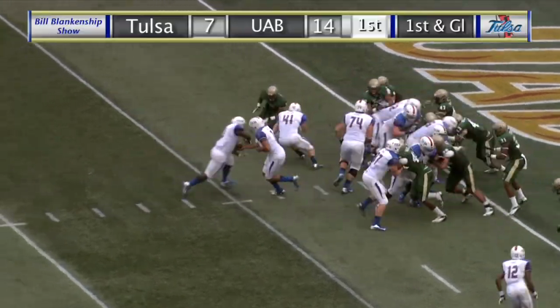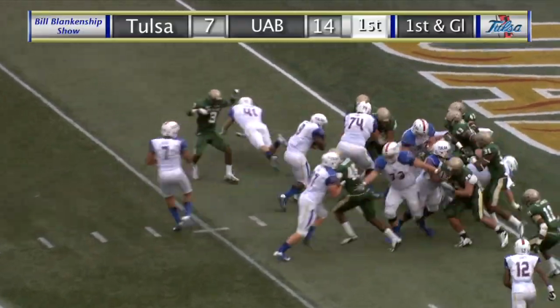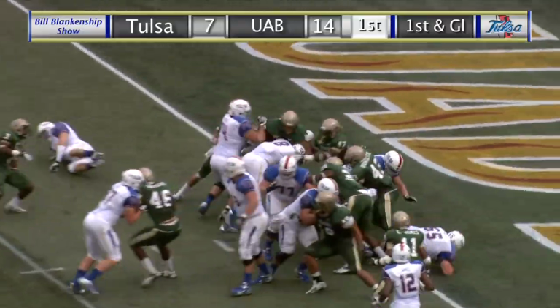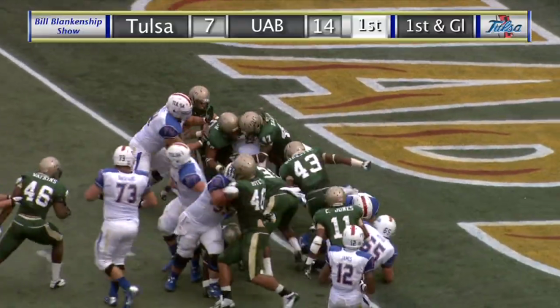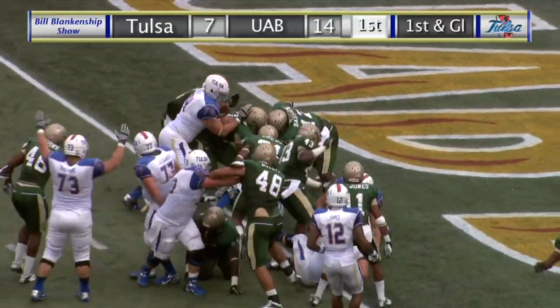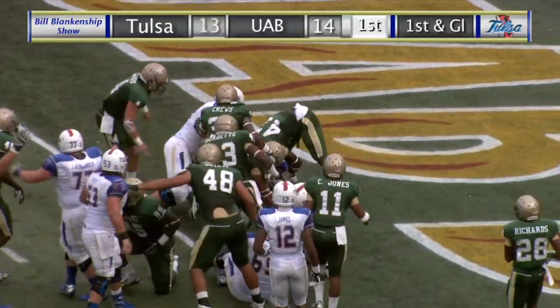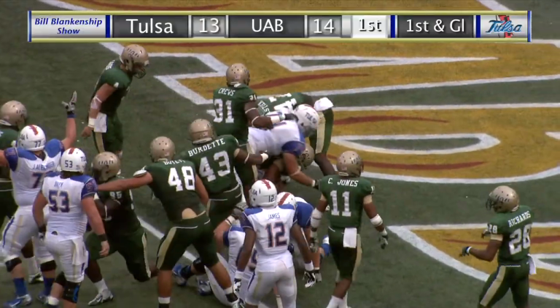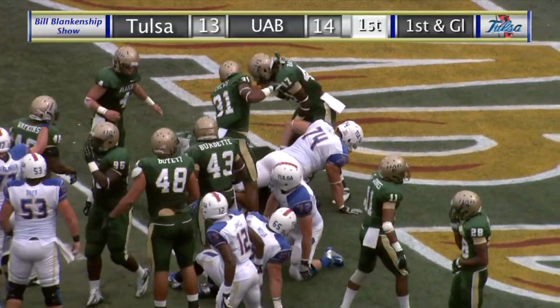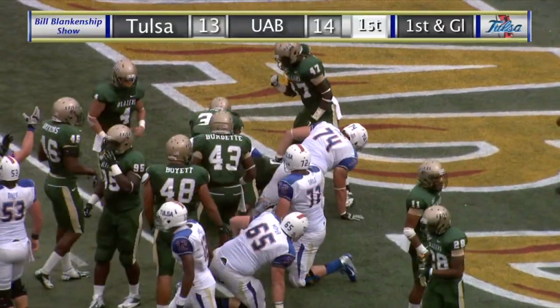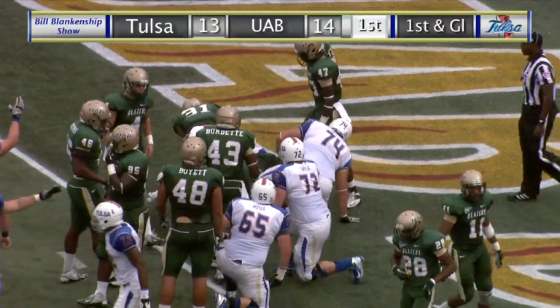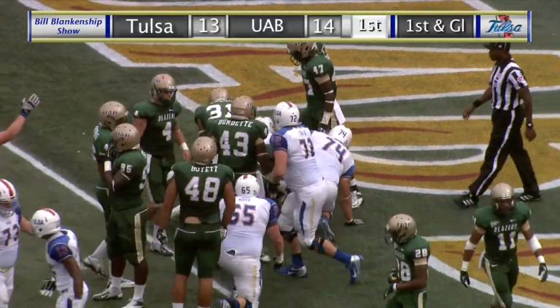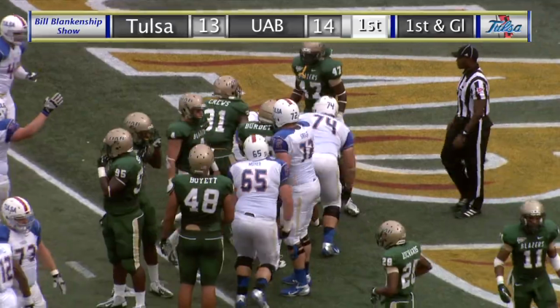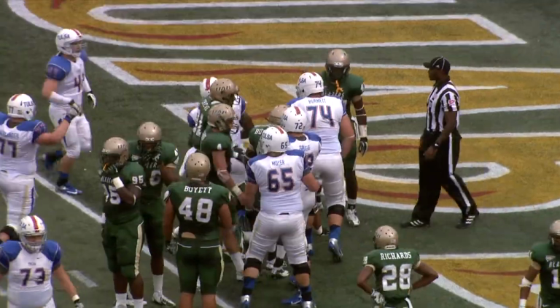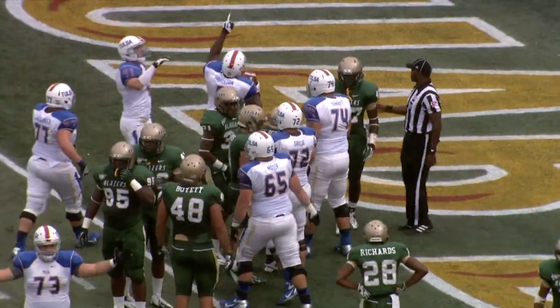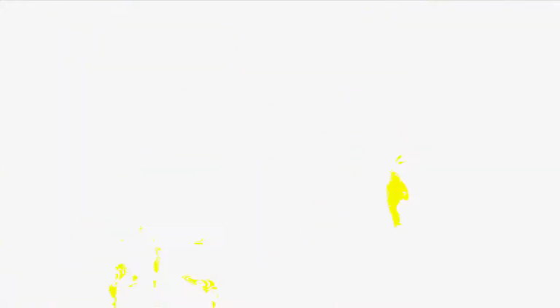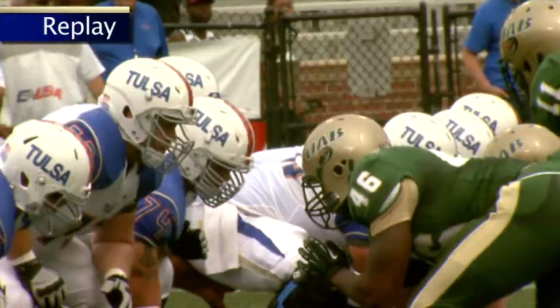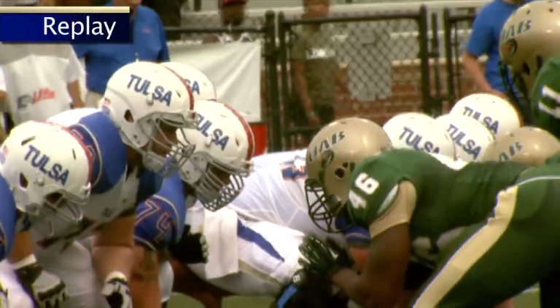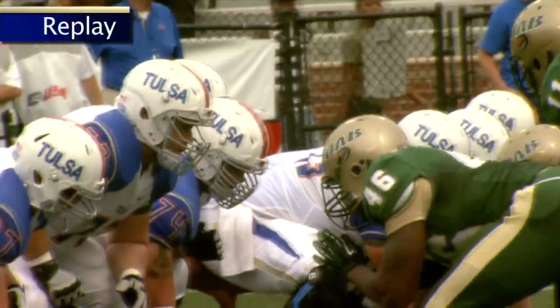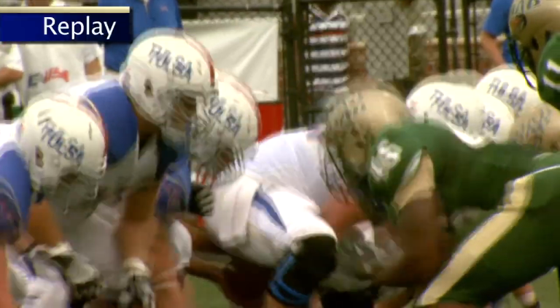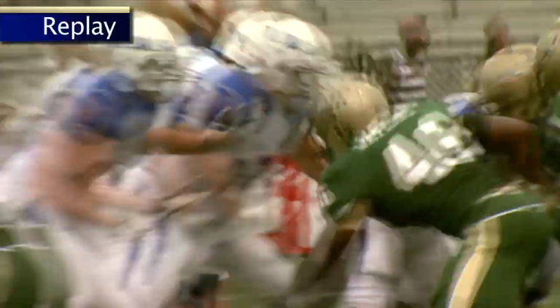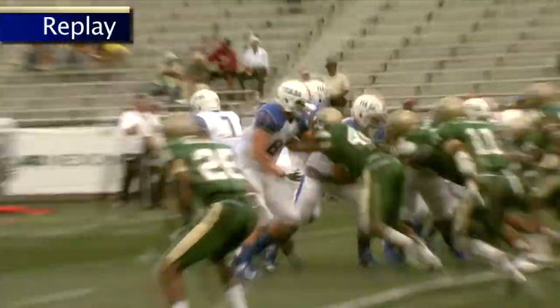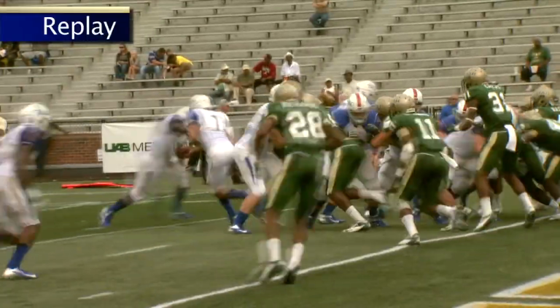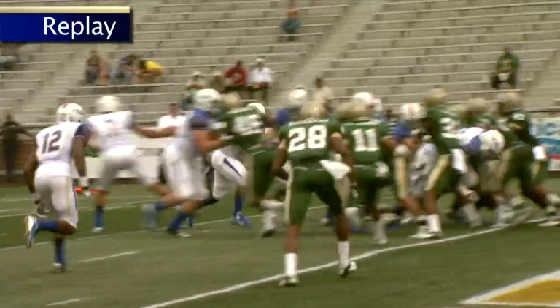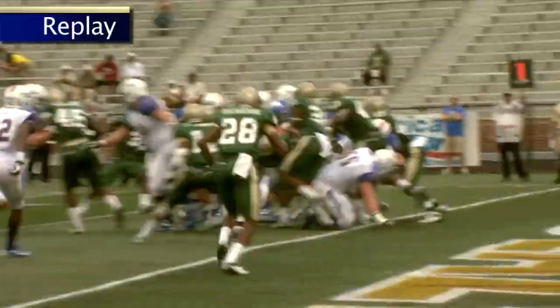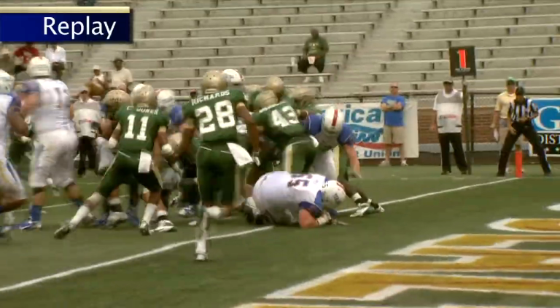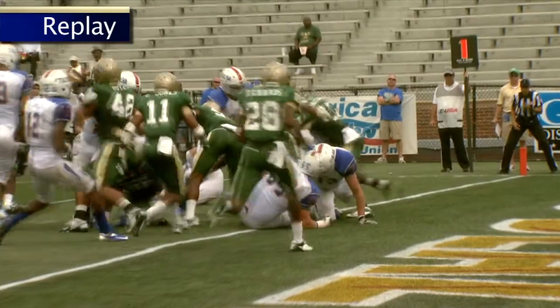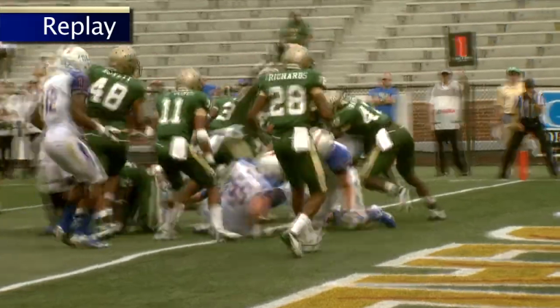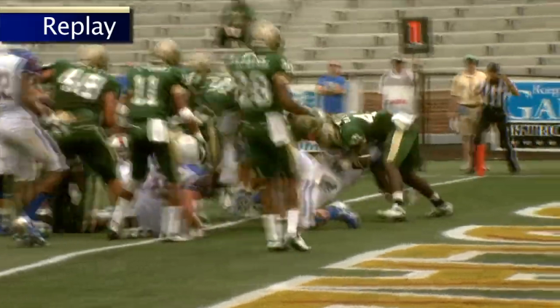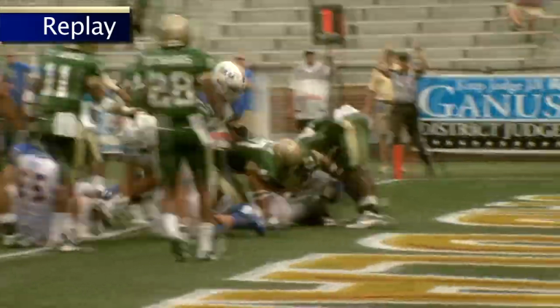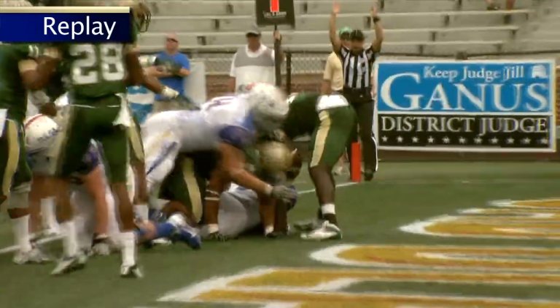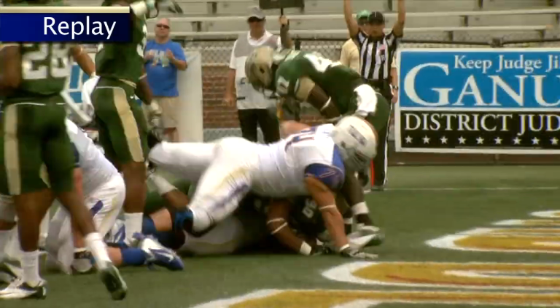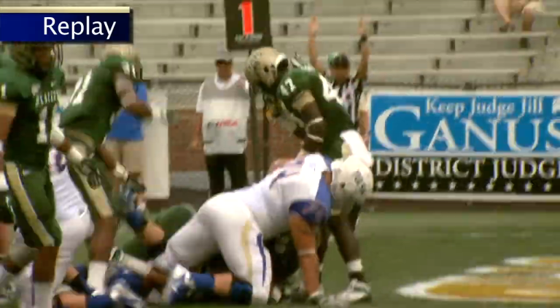In the eye backfield on first and goal from the 1-yard line, Tulsa trying to tie it up. The handoff goes to Singleton, and Singleton bowls his way in. Touchdown TU, off the left side. Singleton scores for the Hurricane. It's 14-13. Extra point coming up, and TU responds.